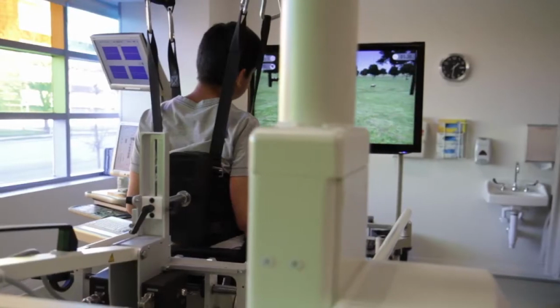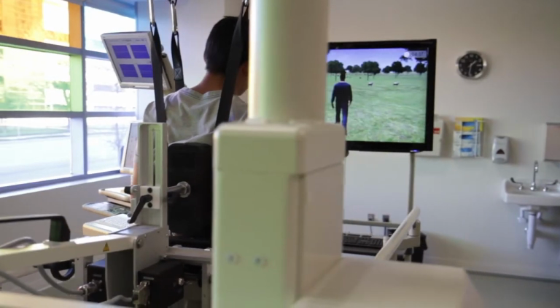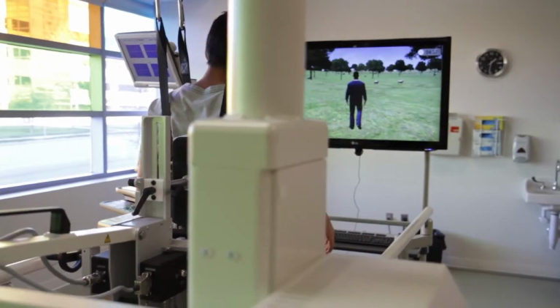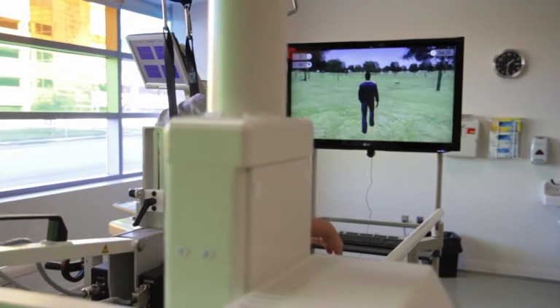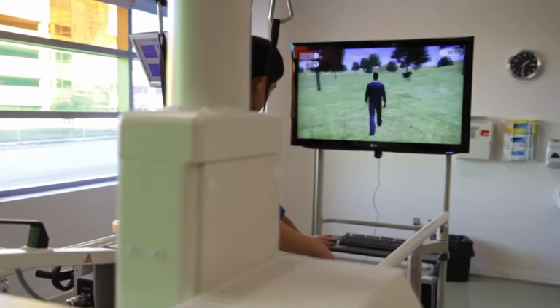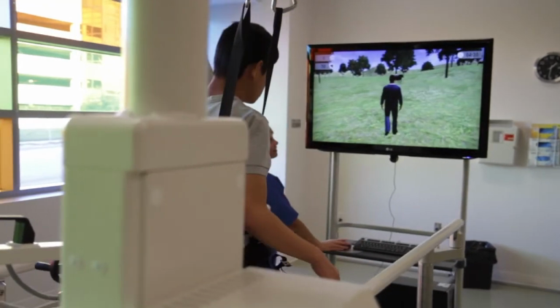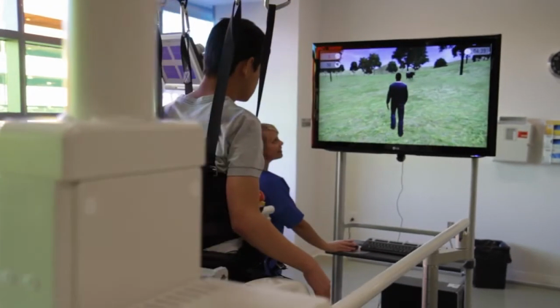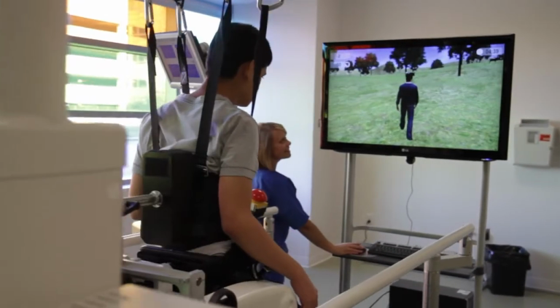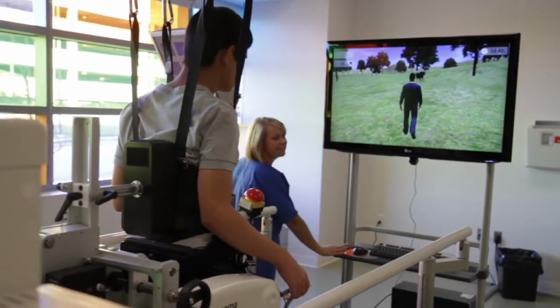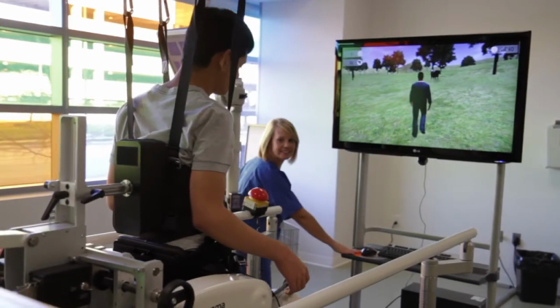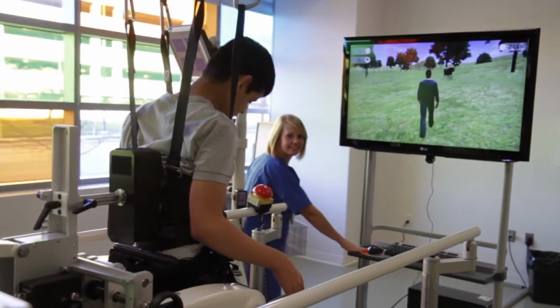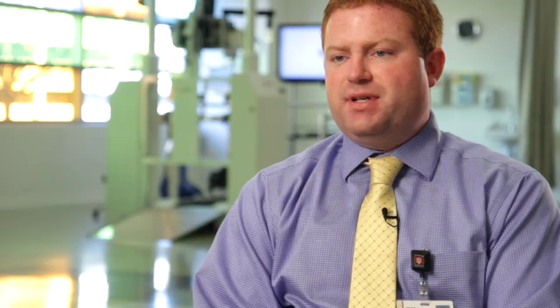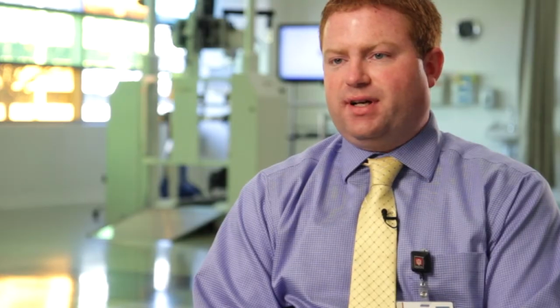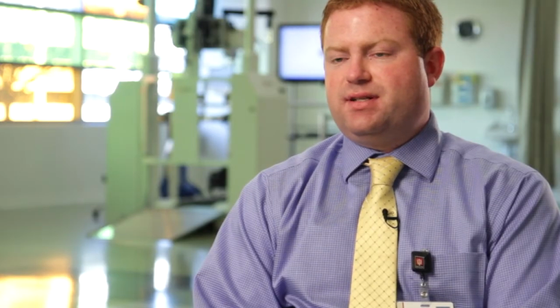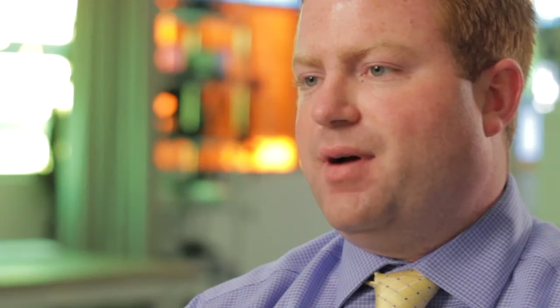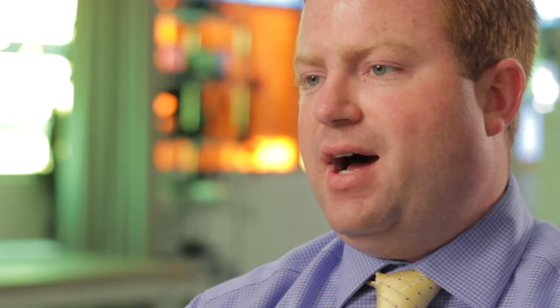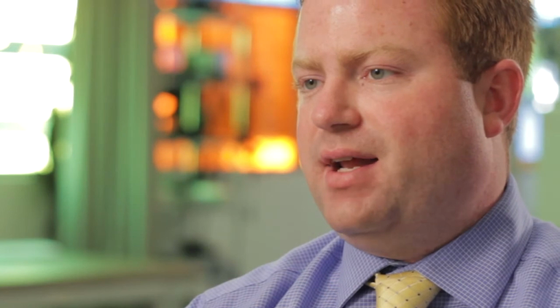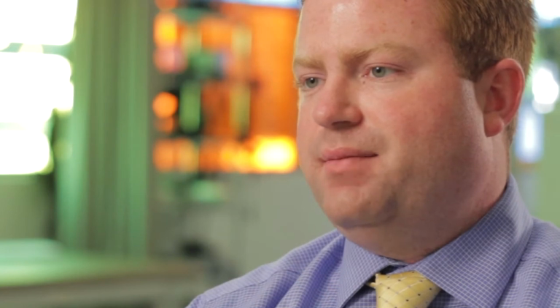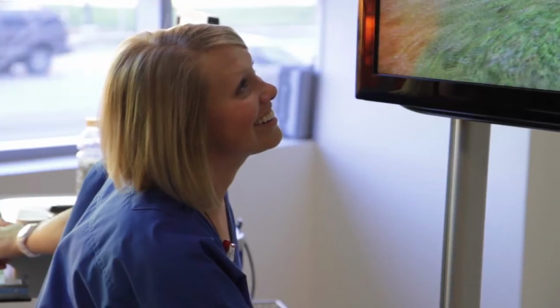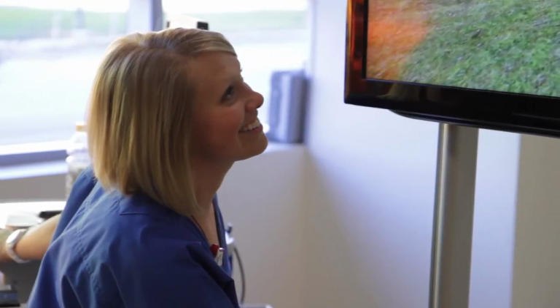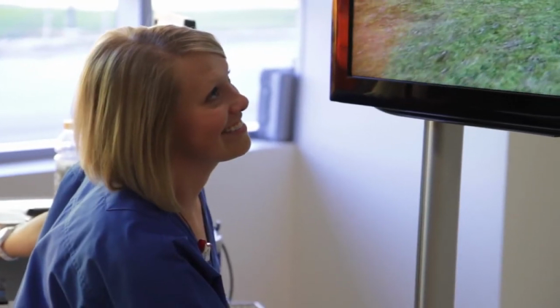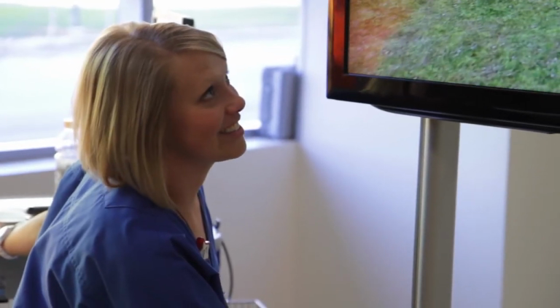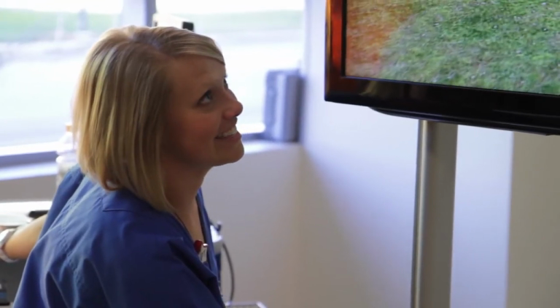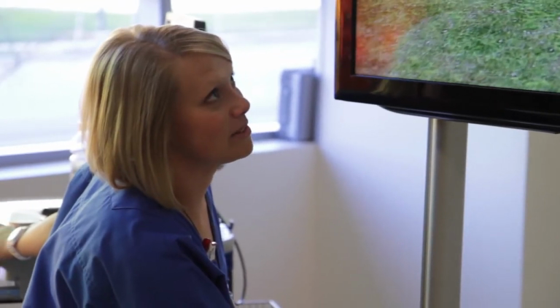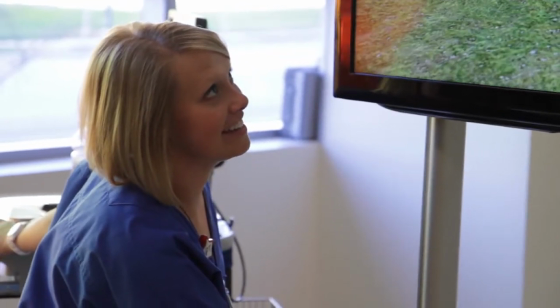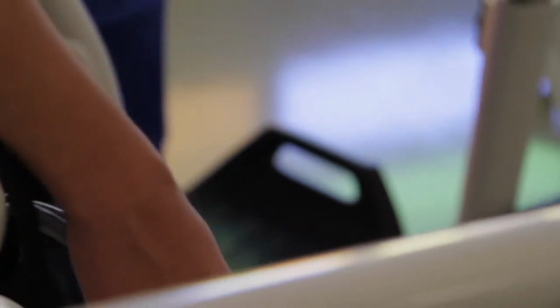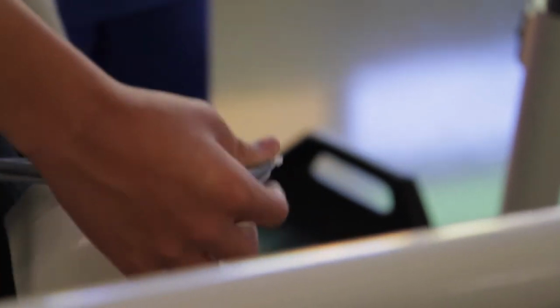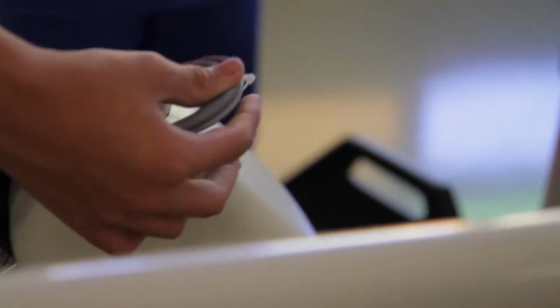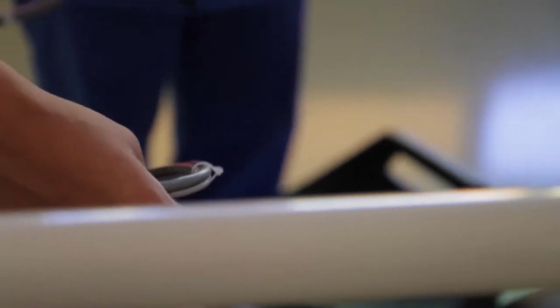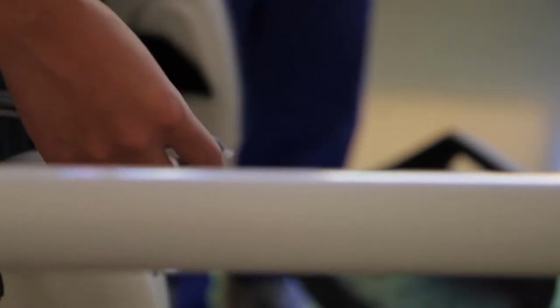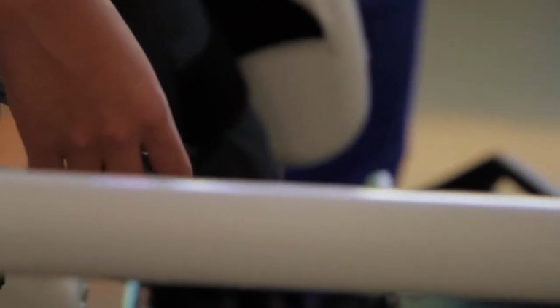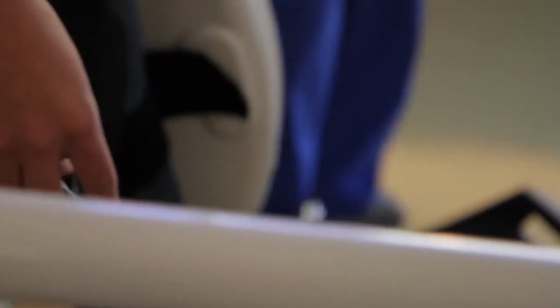The Locomat offers us the ability to train patients intensely with repetition and consistency for up to an hour at a time. When patients are in the Locomat, it allows us to give them exact steps, so for the entire course of